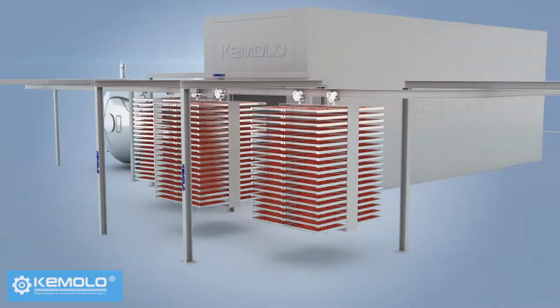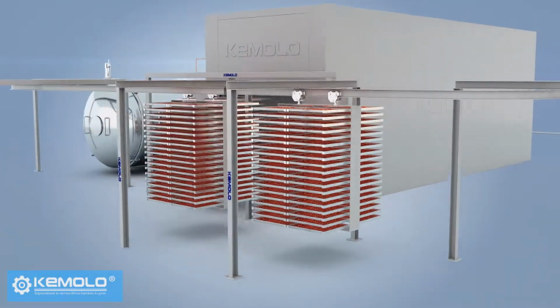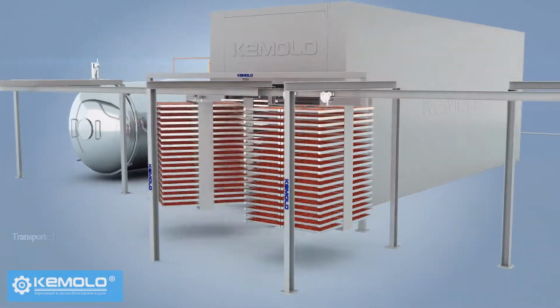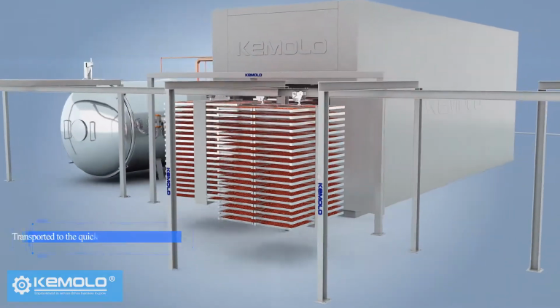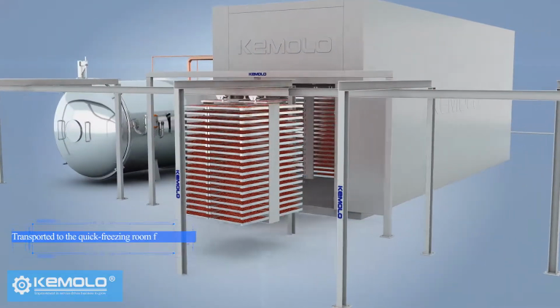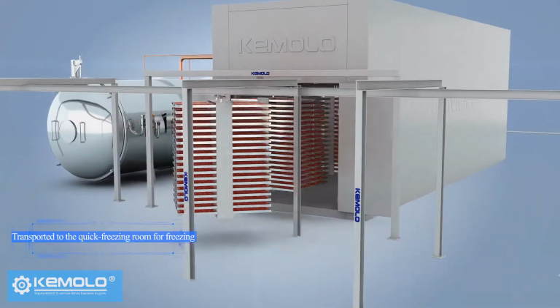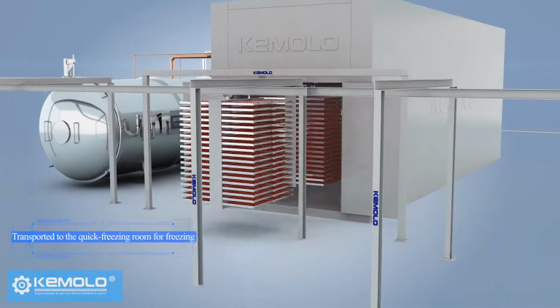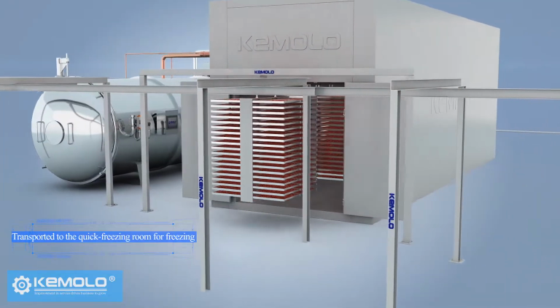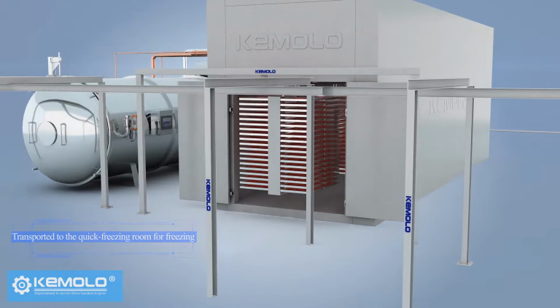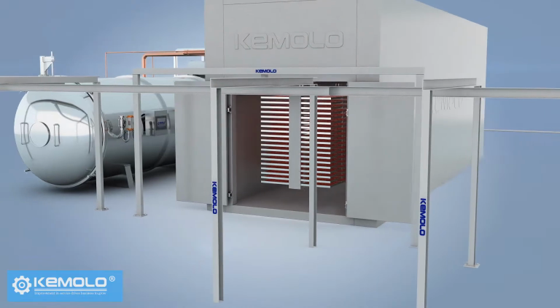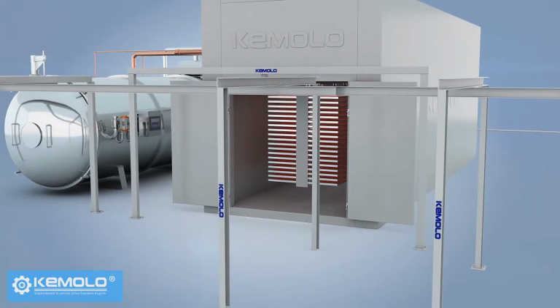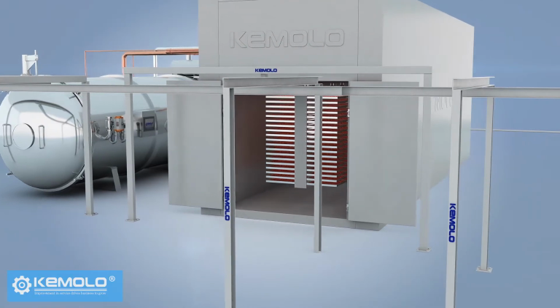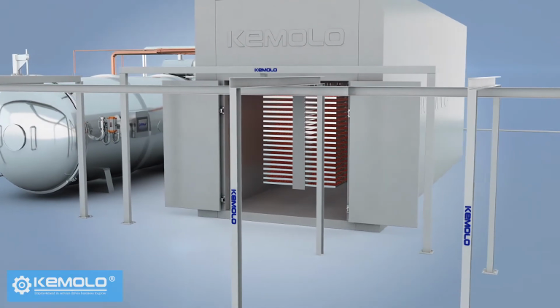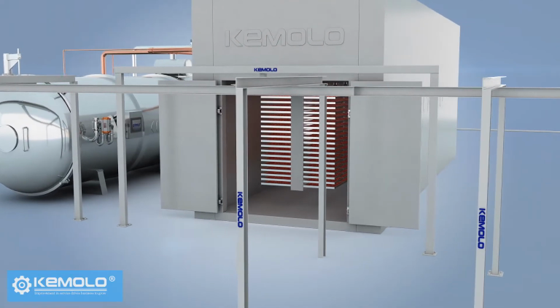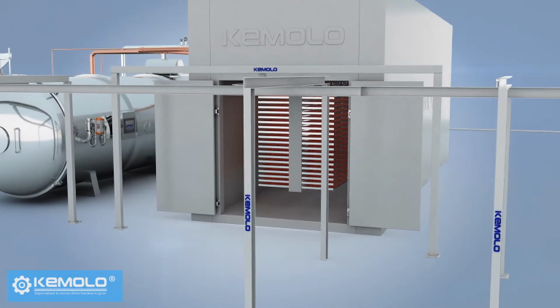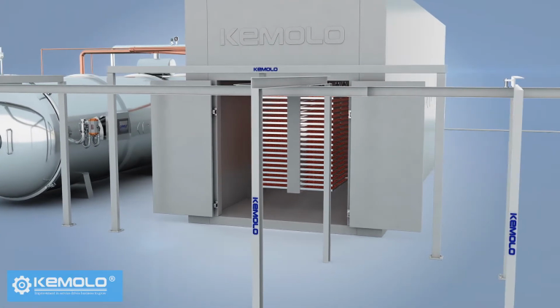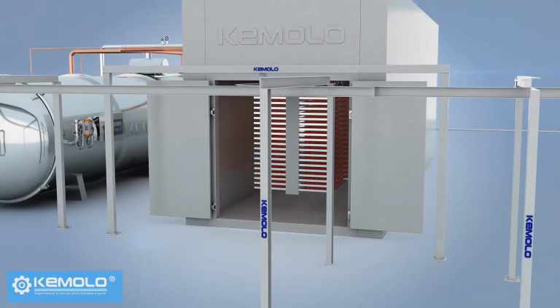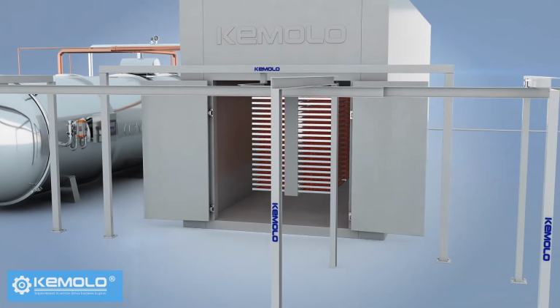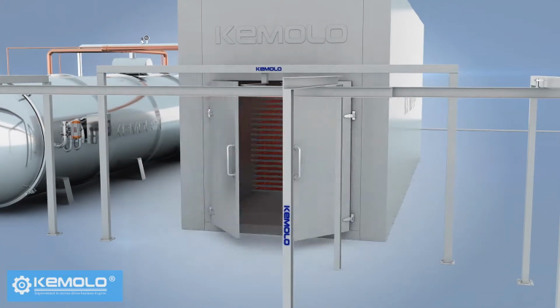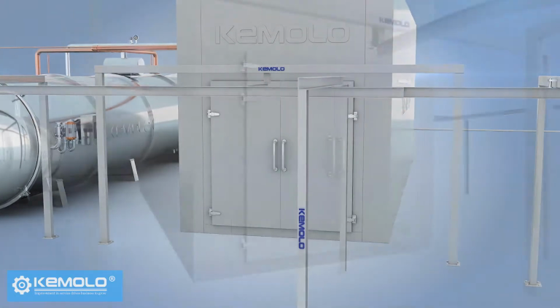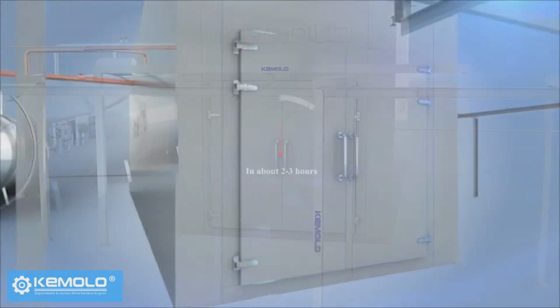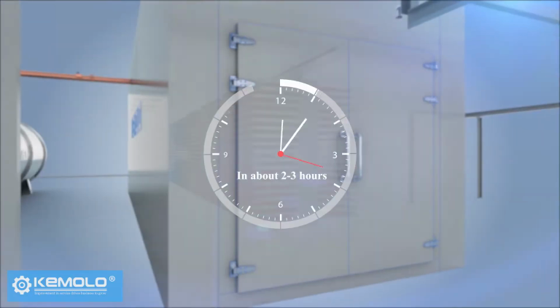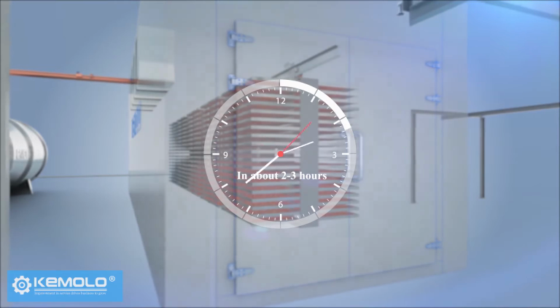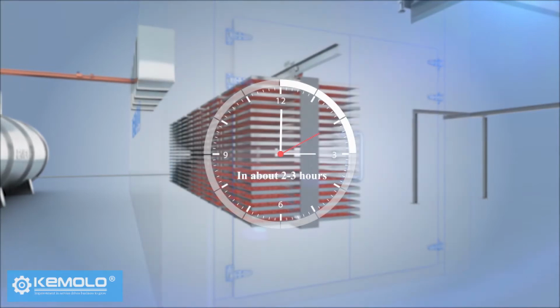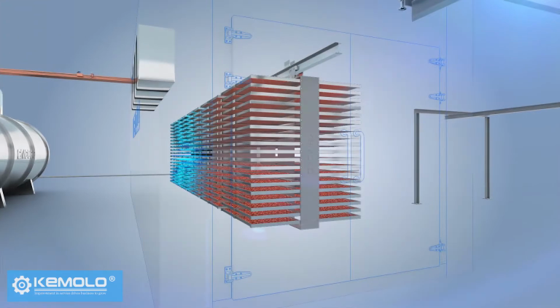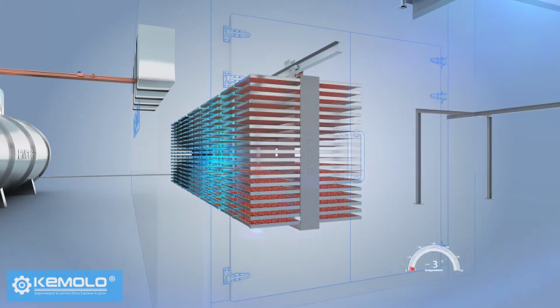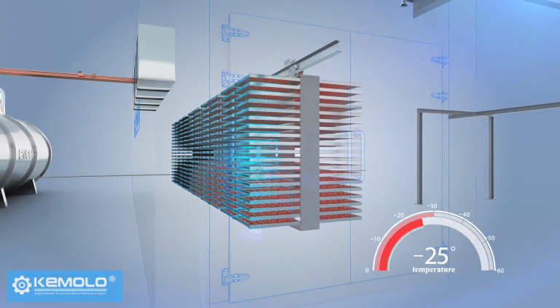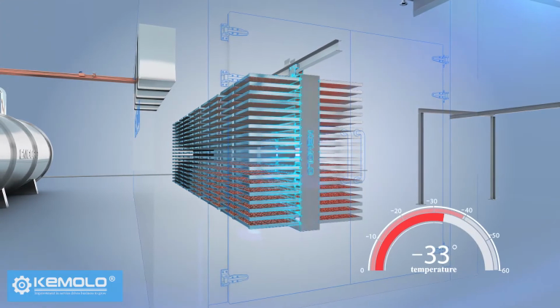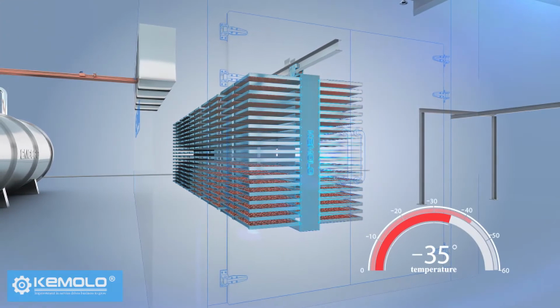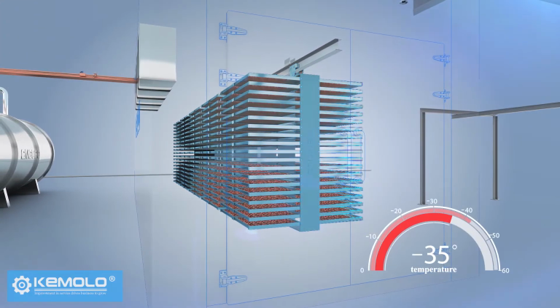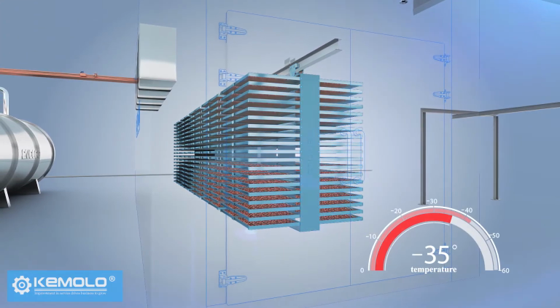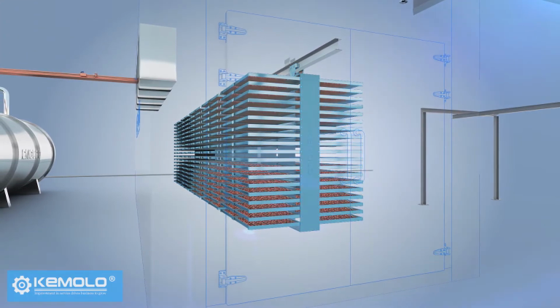The material is transported to the quick freezing room for freezing by trolley and truck. In about 2-3 hours, the material will be completely frozen to minus 35 degrees.